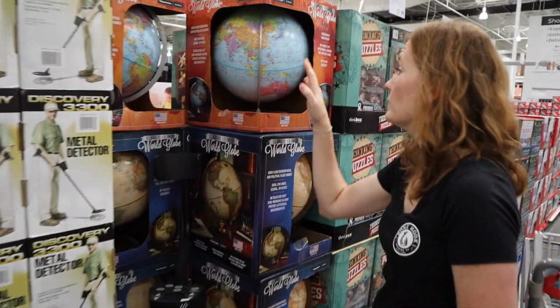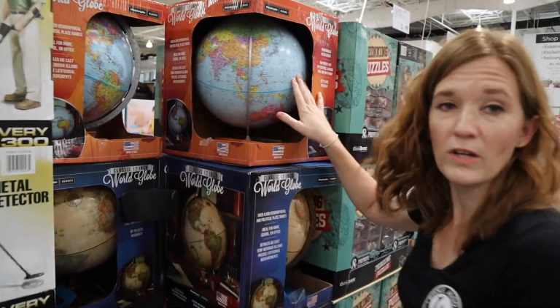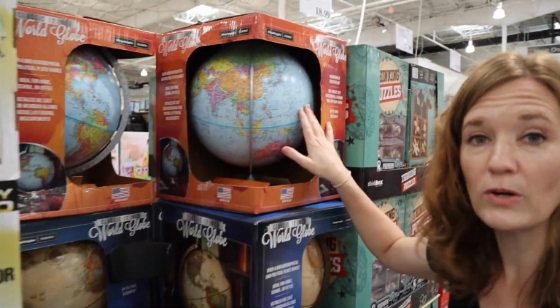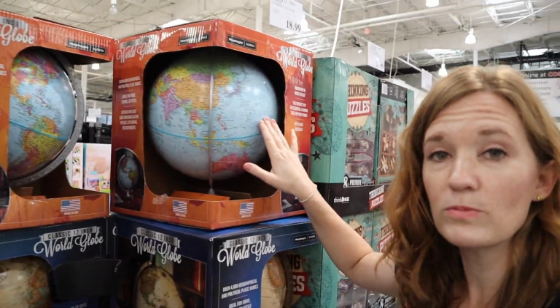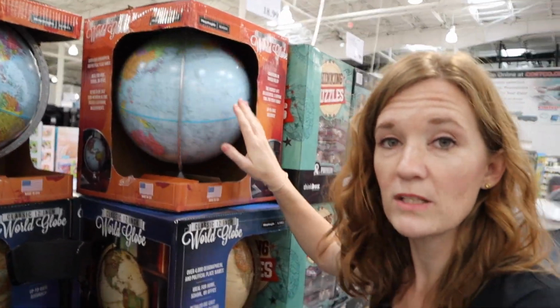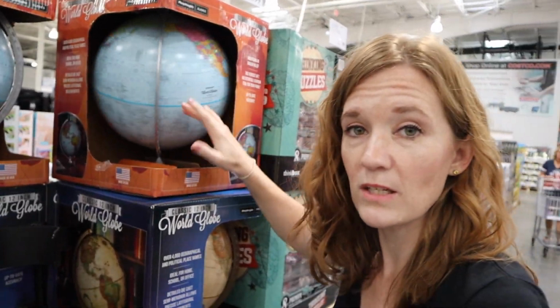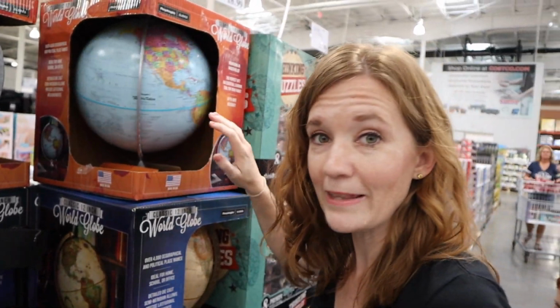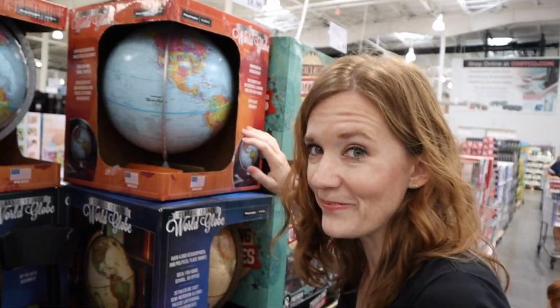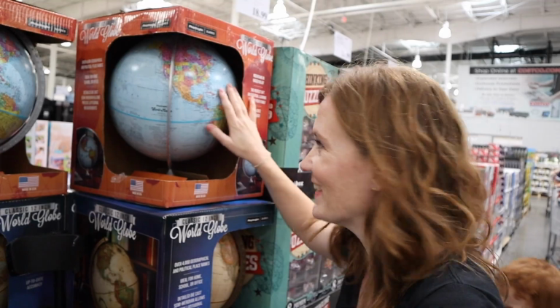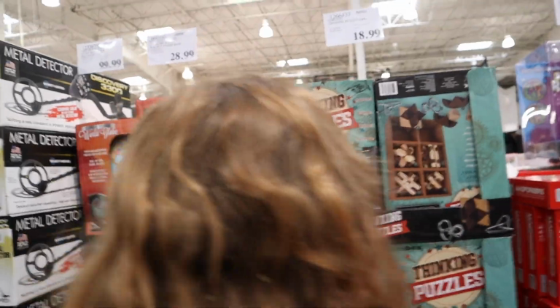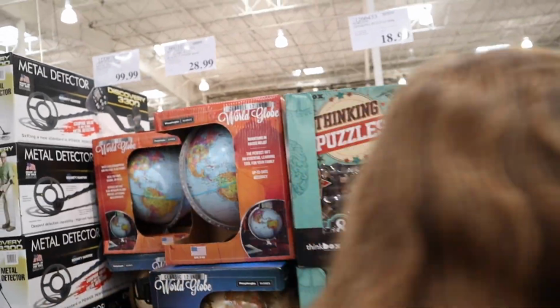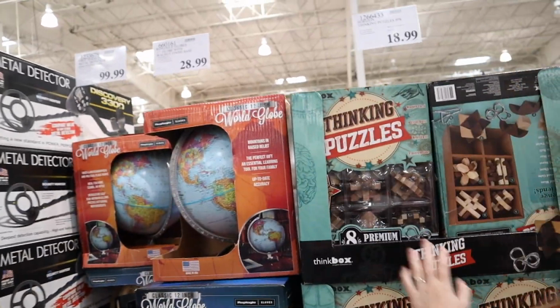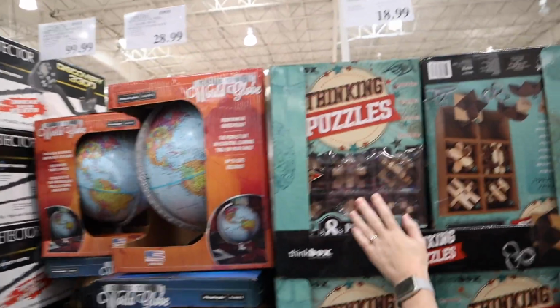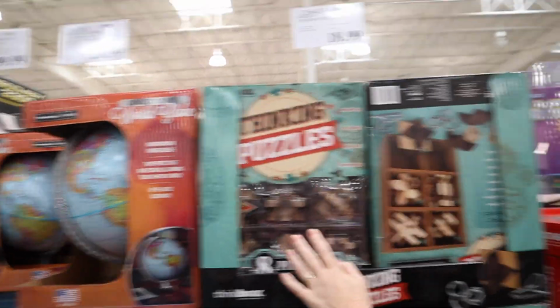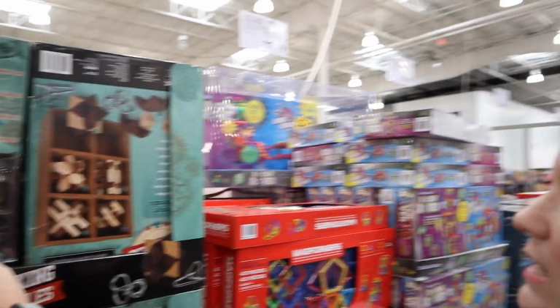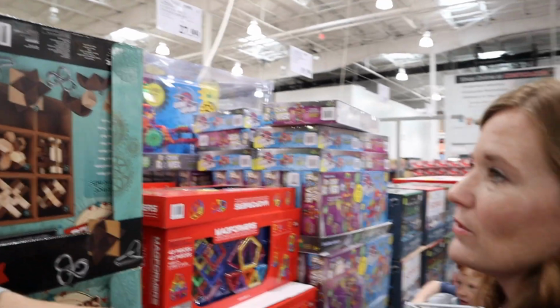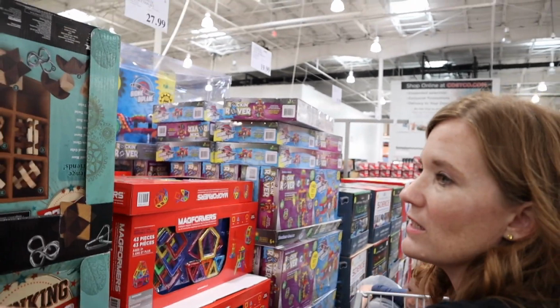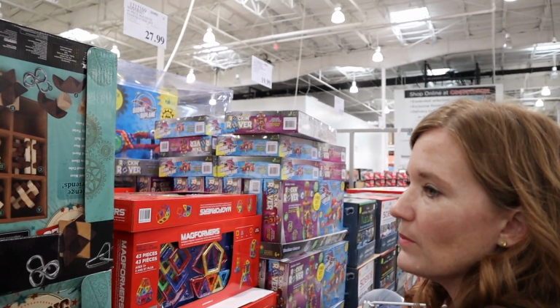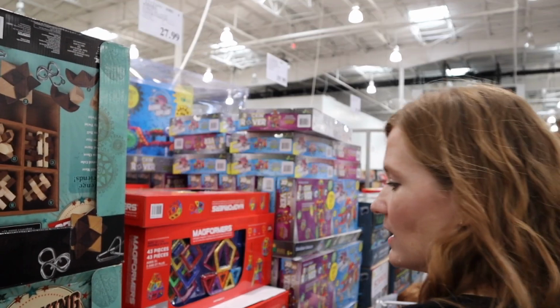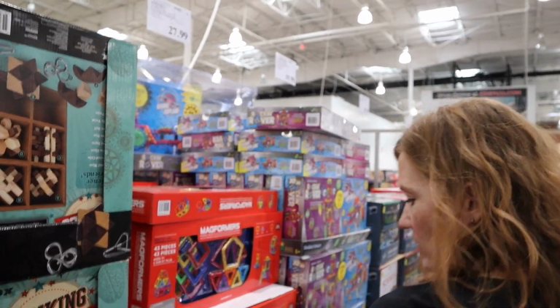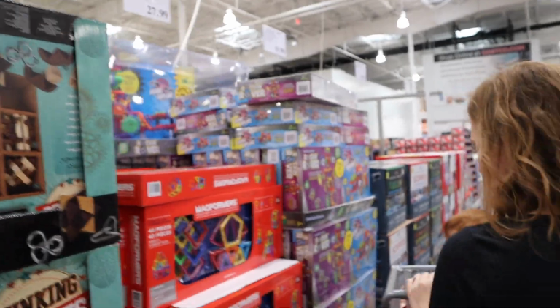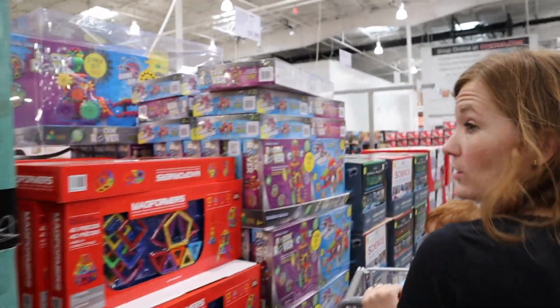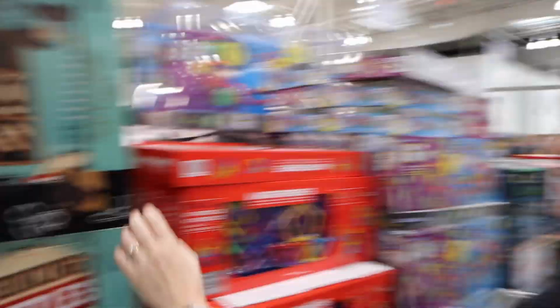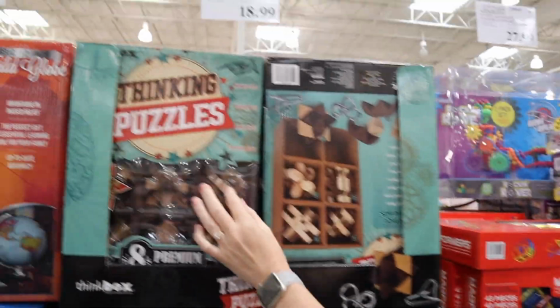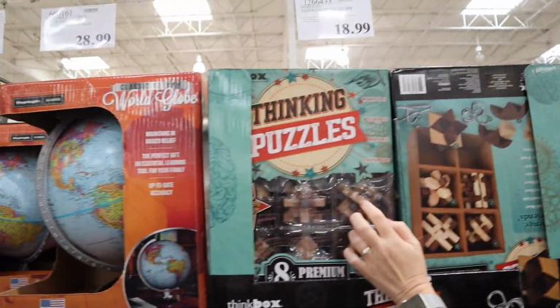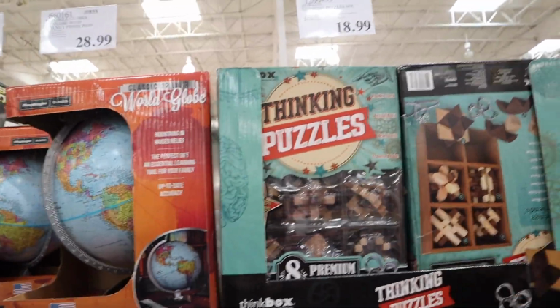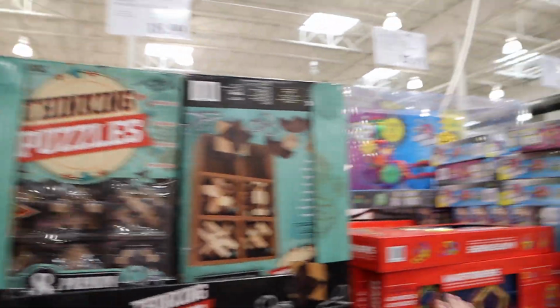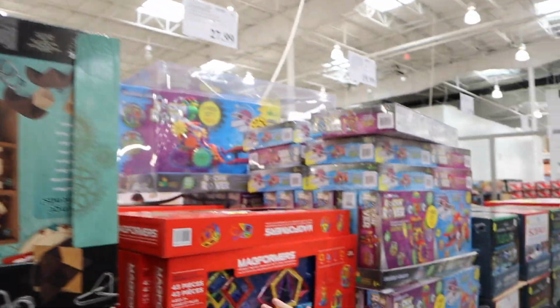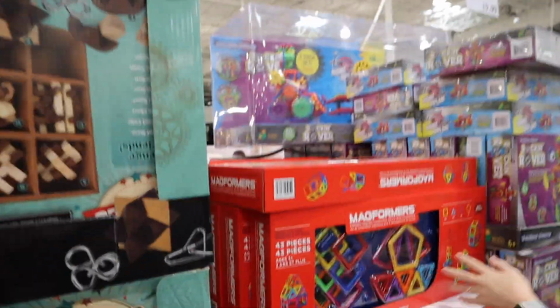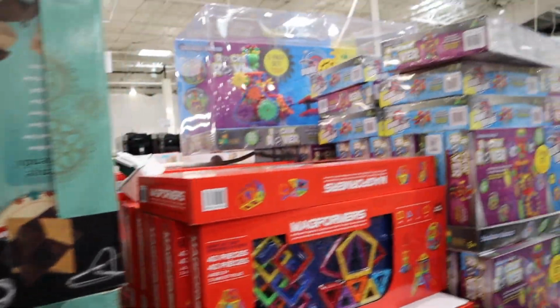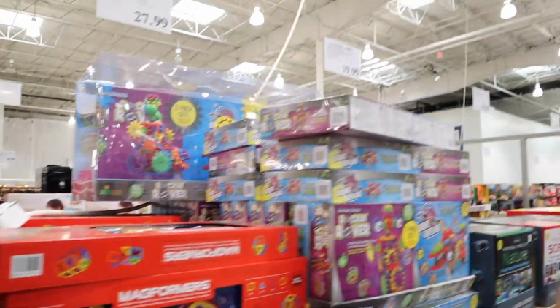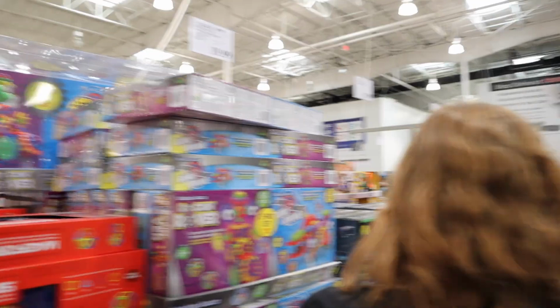Globes — we have not done well with globes; my kids end up breaking them. These look really hard to do, but they're nice out on the table as entertainment, on the coffee table. They look really nice, they're wooden. And then the magniforms — those are great presents.